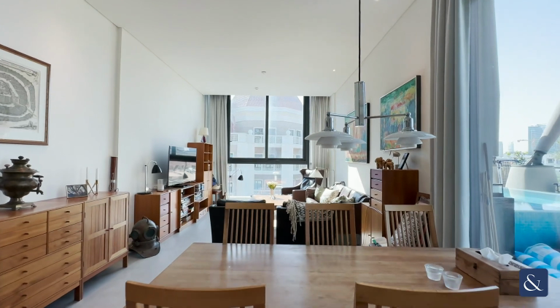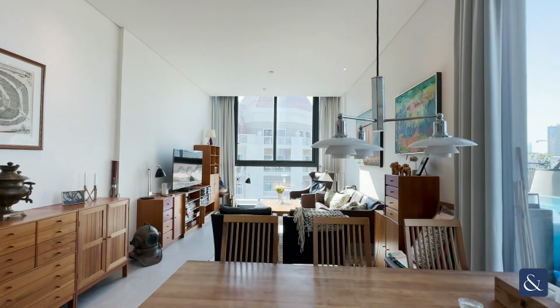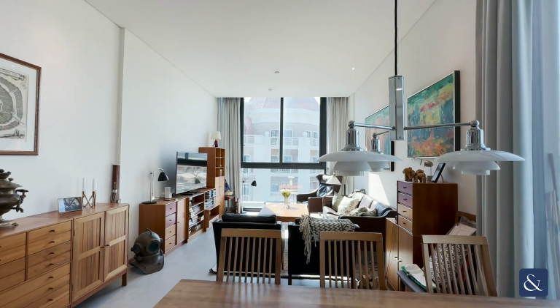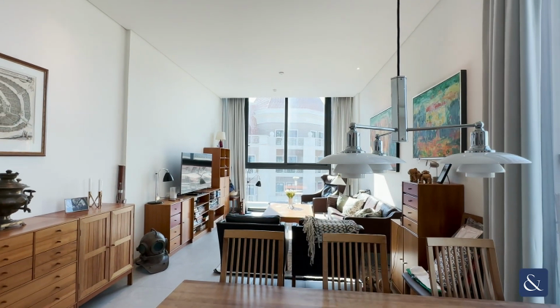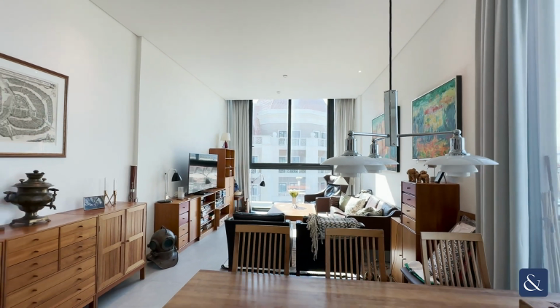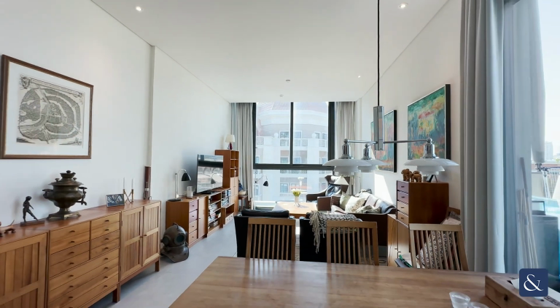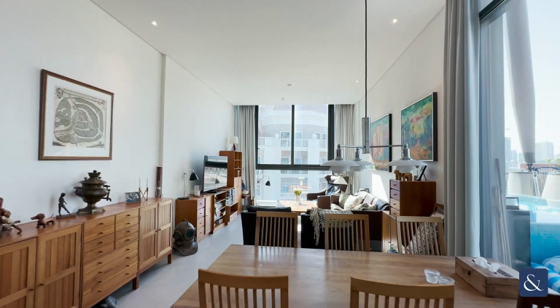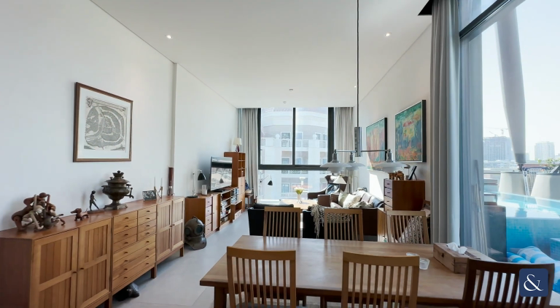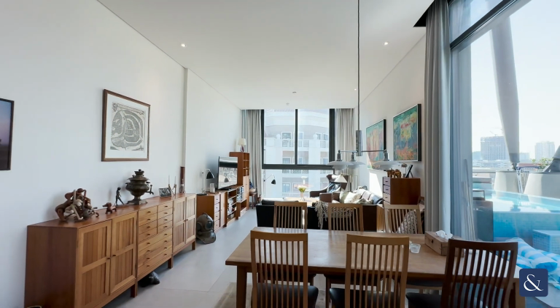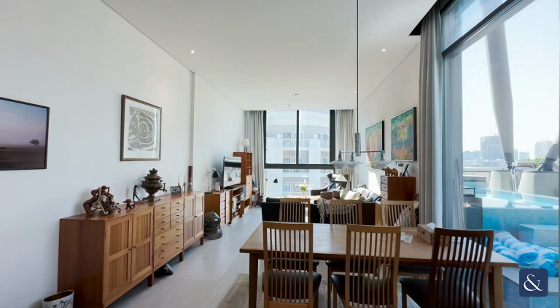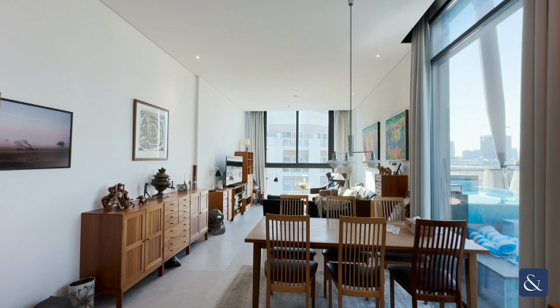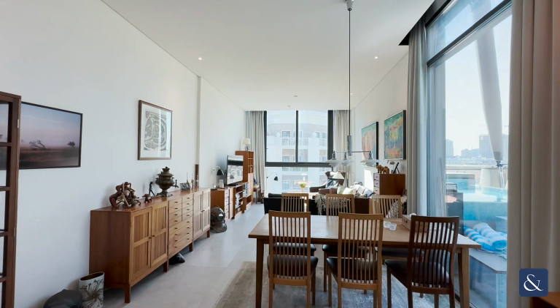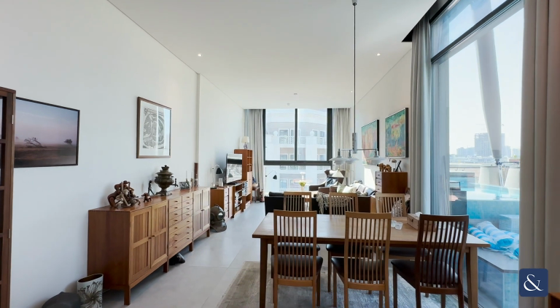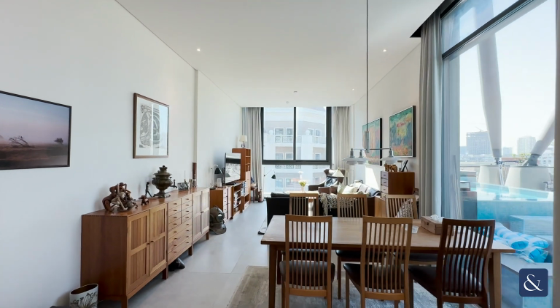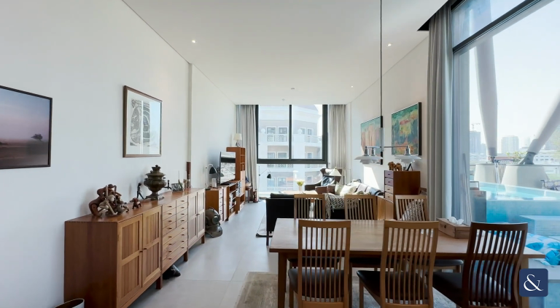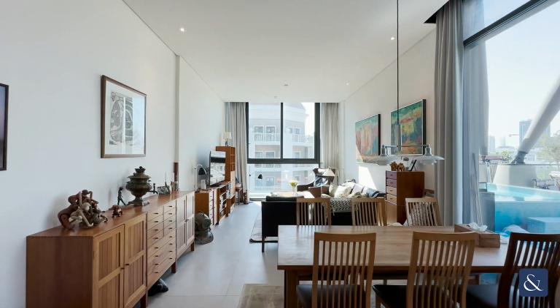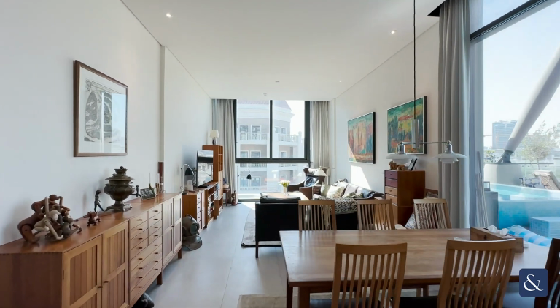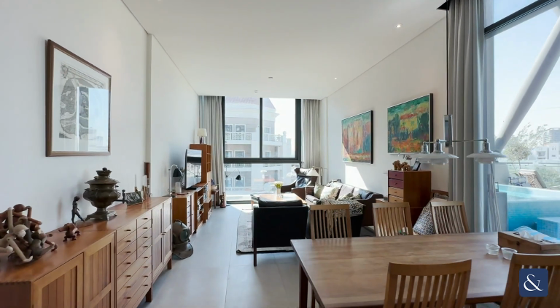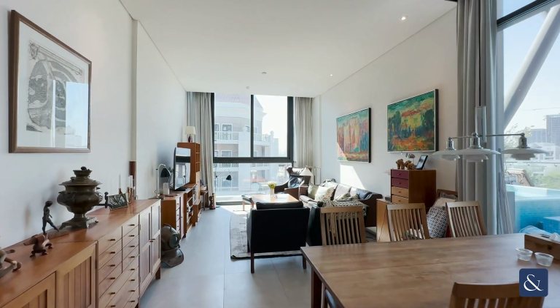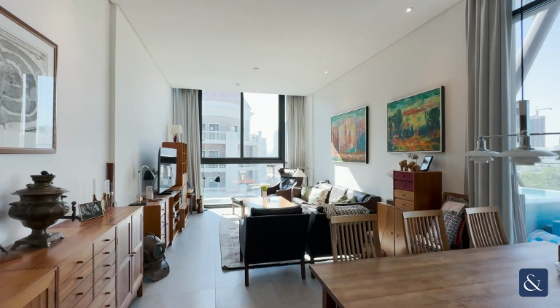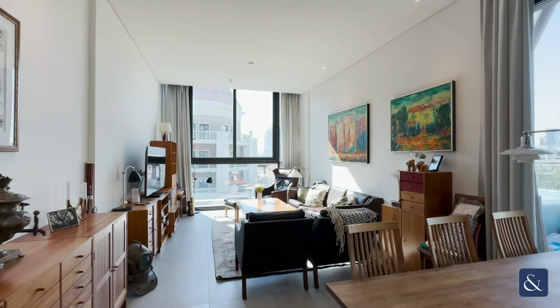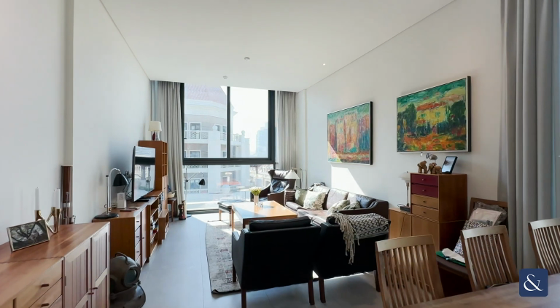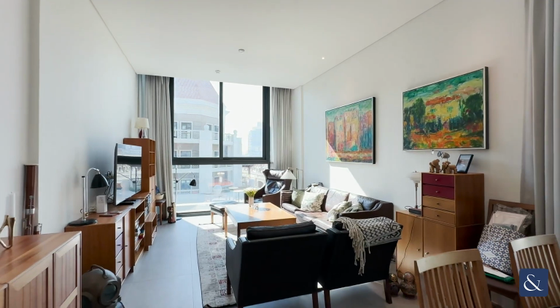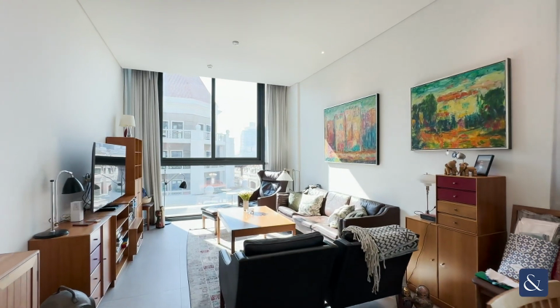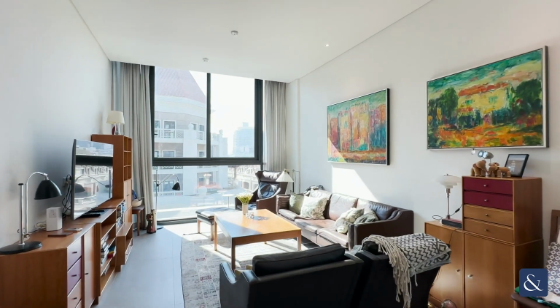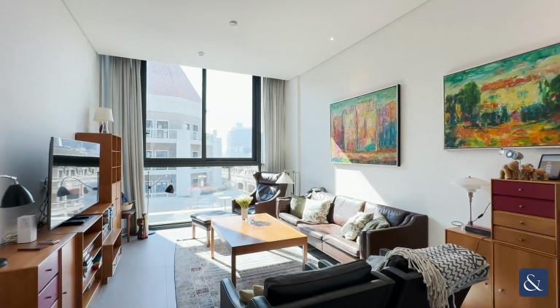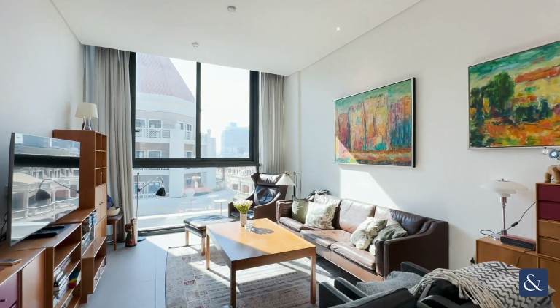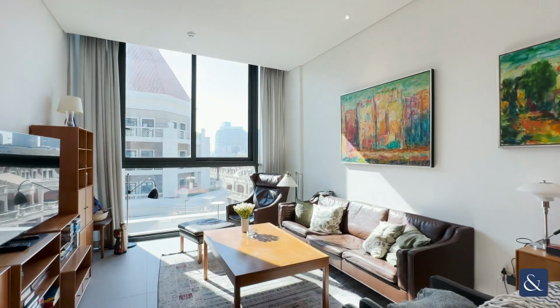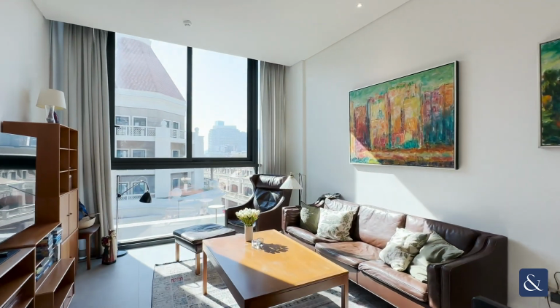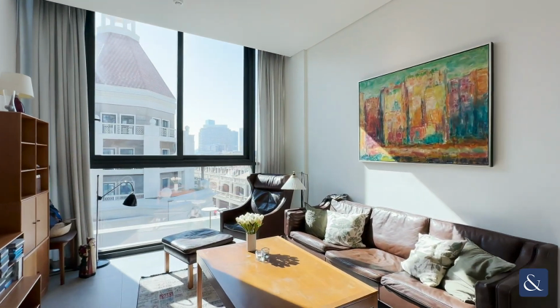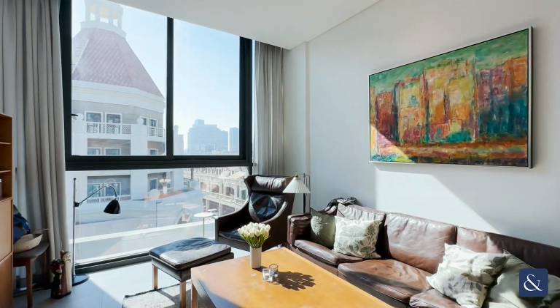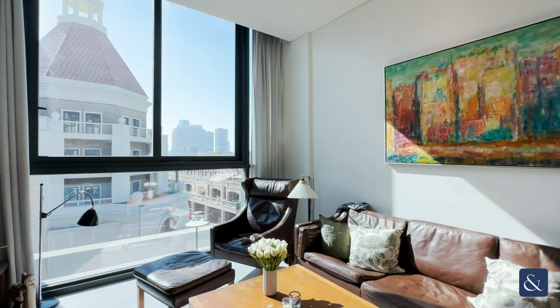As you come in the front door, to your left hand side you enter into the very spacious open living and dining room. Contrary to the vast majority of the penthouse layouts within Signature Living's, this has a very large internal living space.